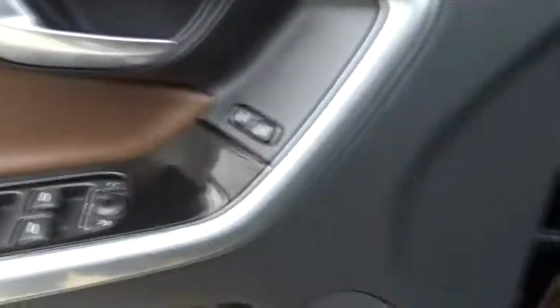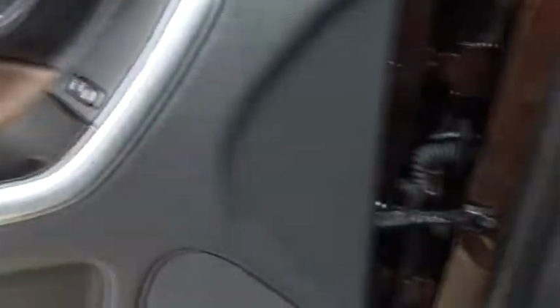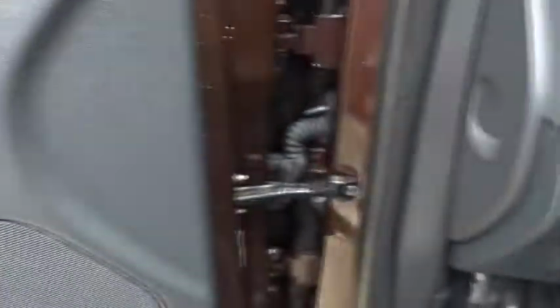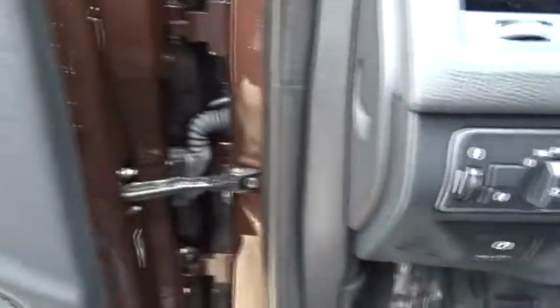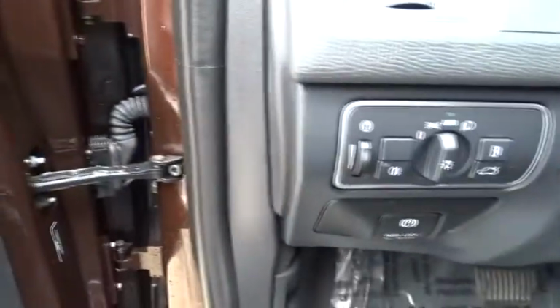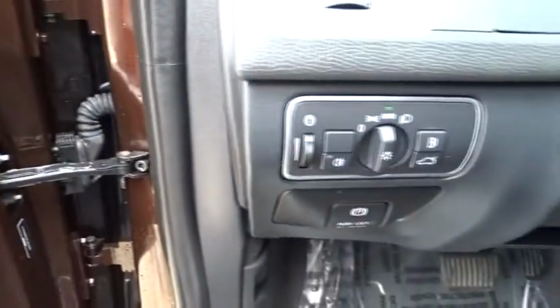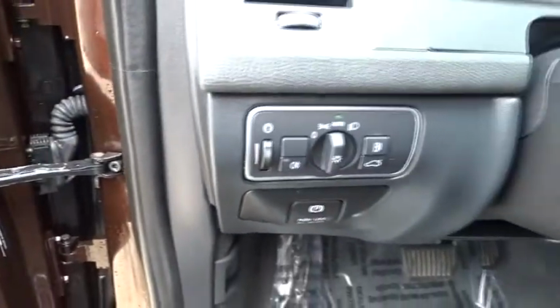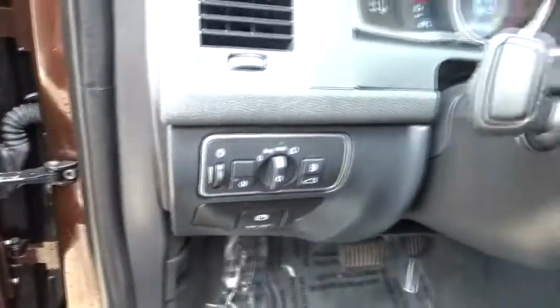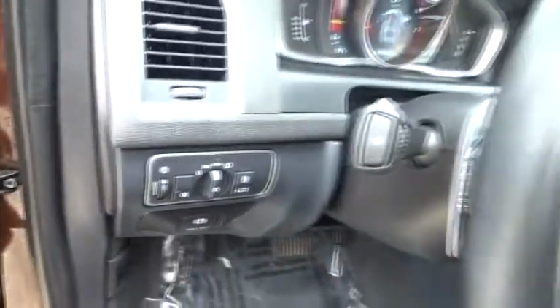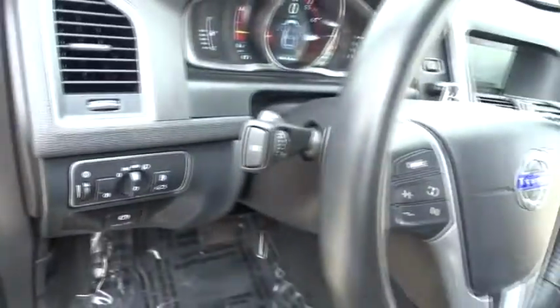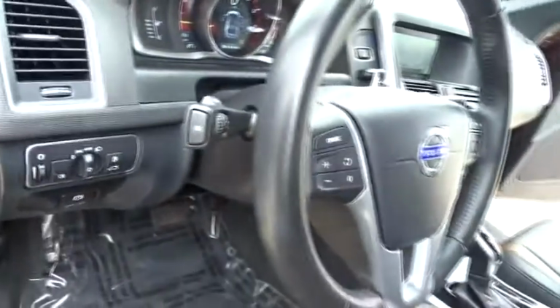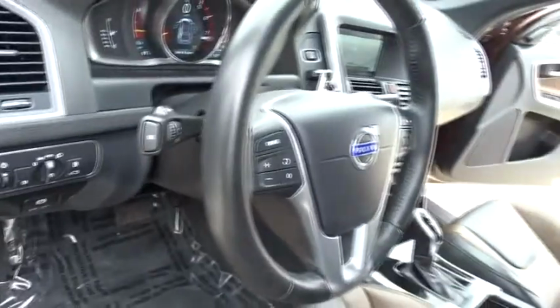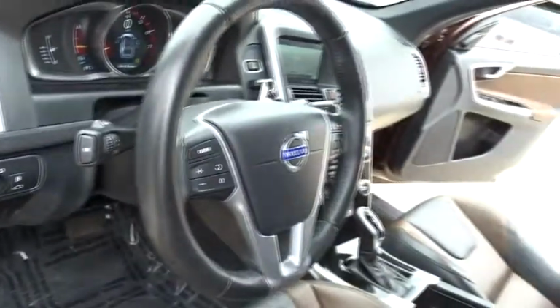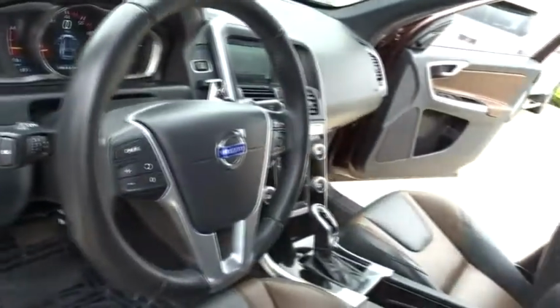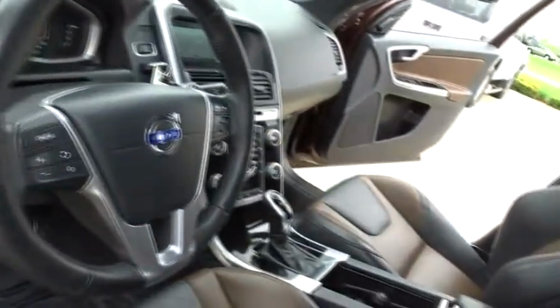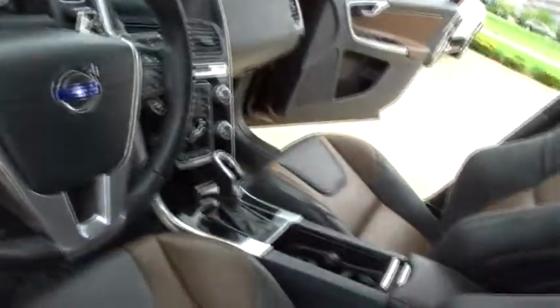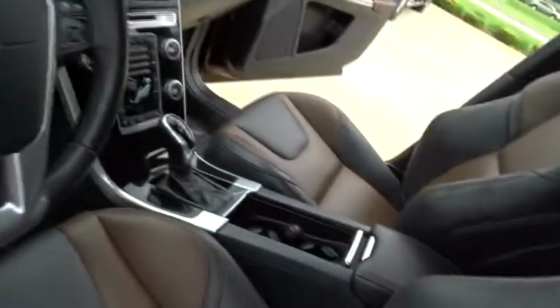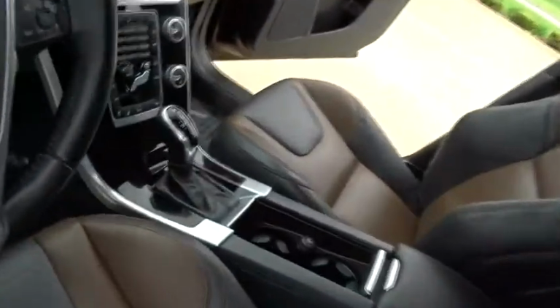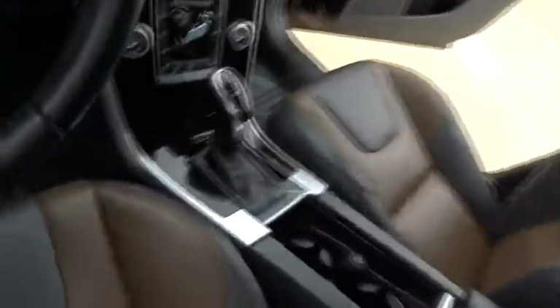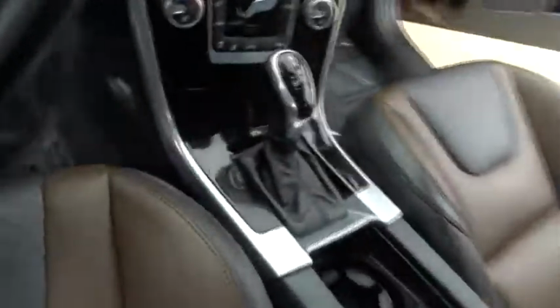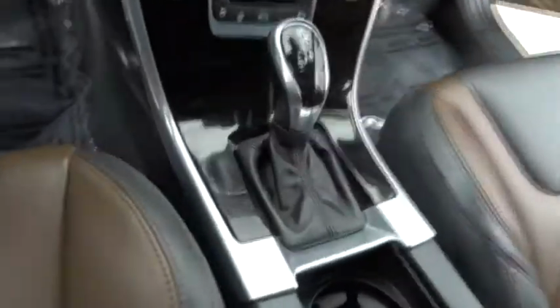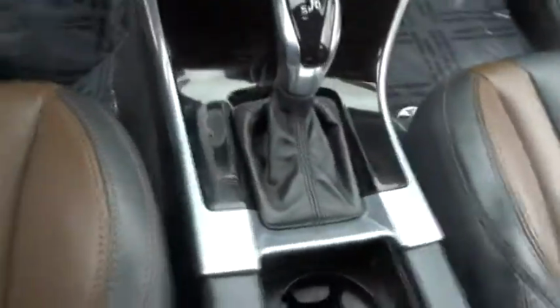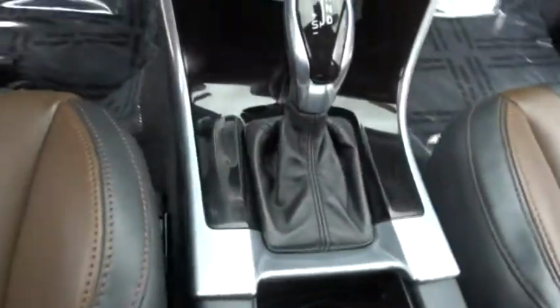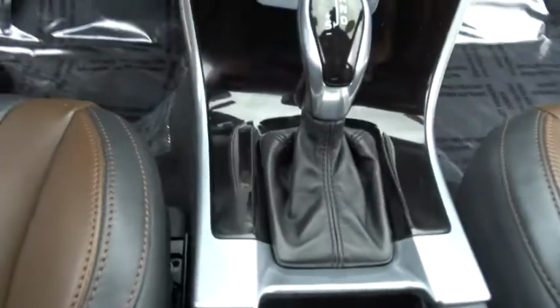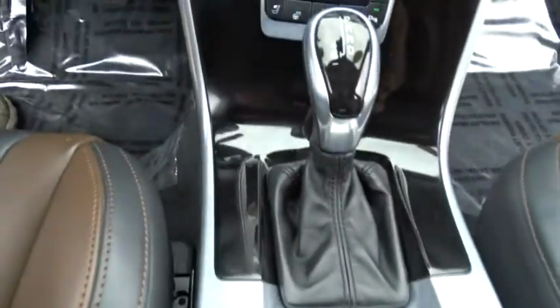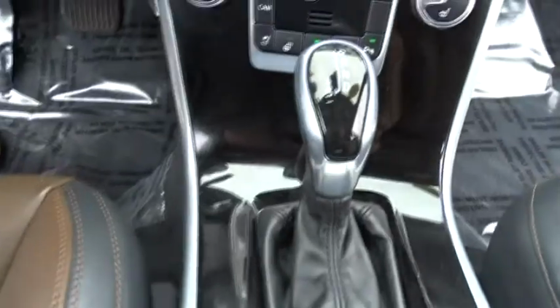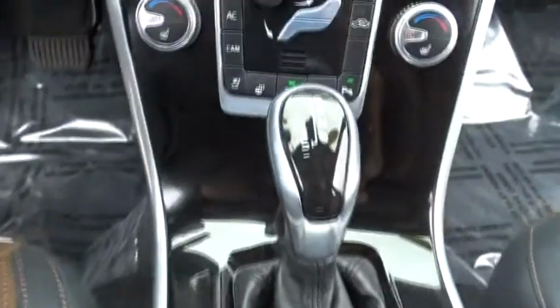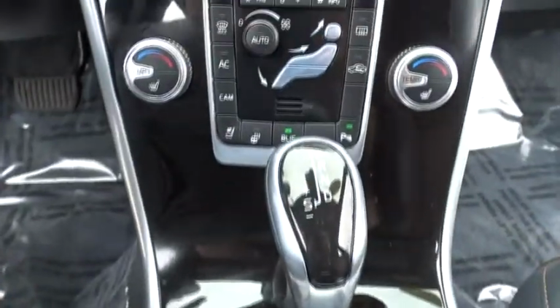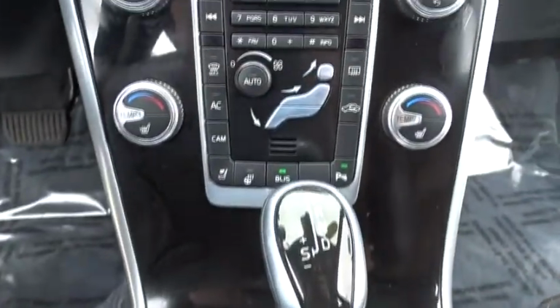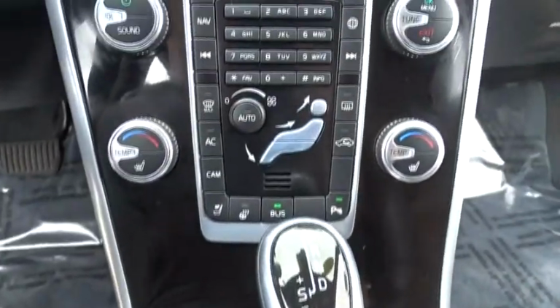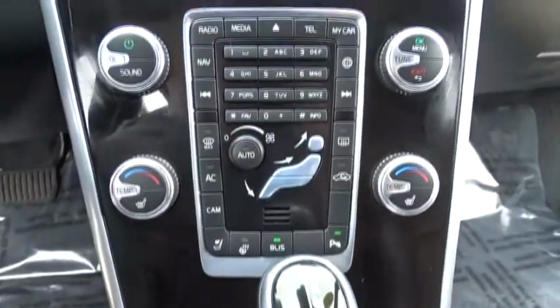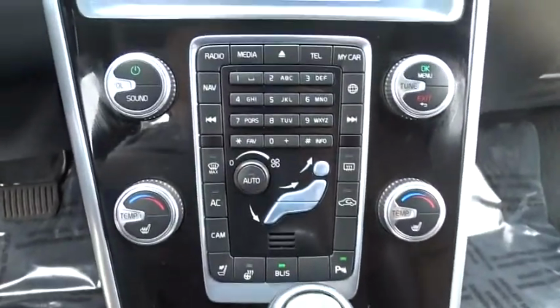Power steering, adjustable steering wheel, cruise control, keyless start, auto-dimming rear-view mirror, aluminum wheels, floor mats, four-wheel disc brakes, climate control. Come see the car for yourself.